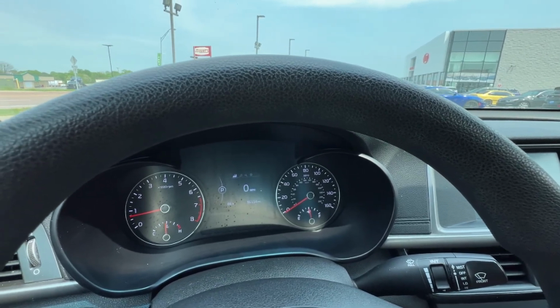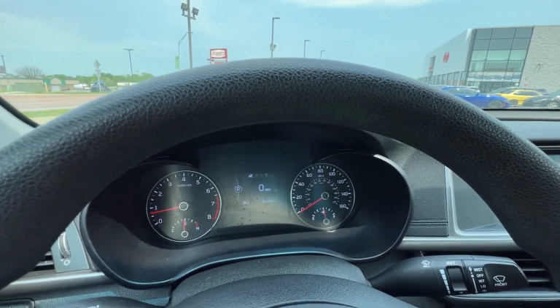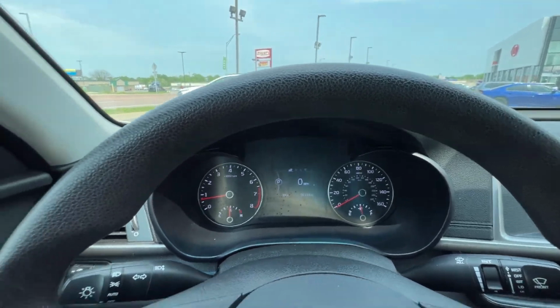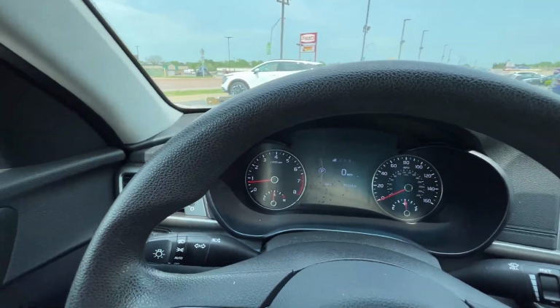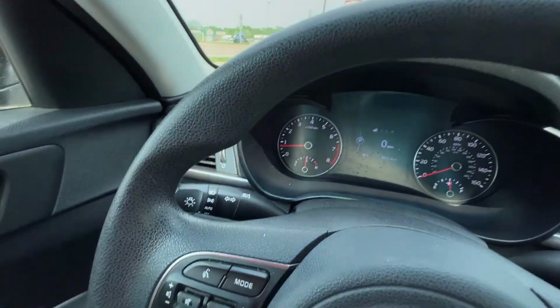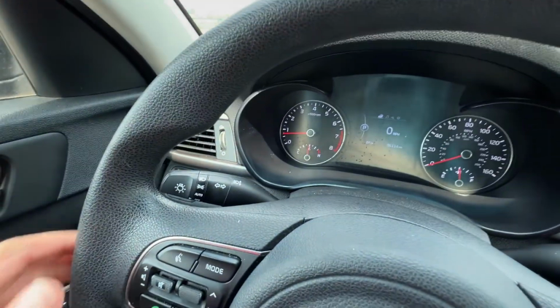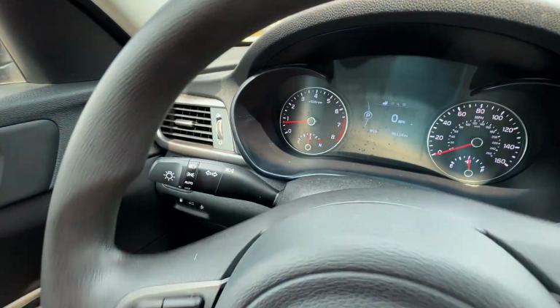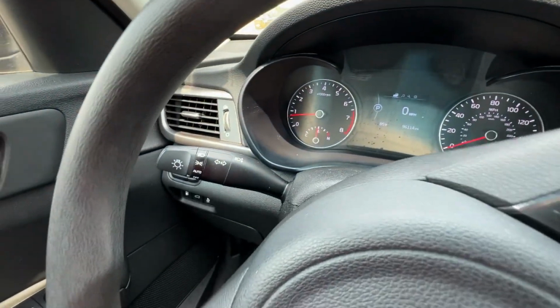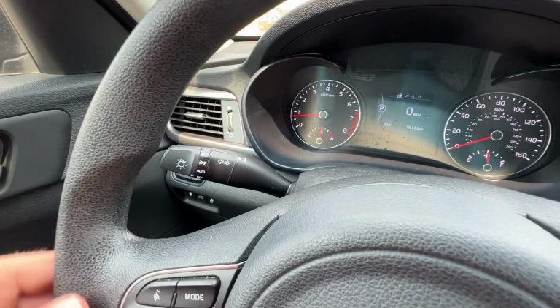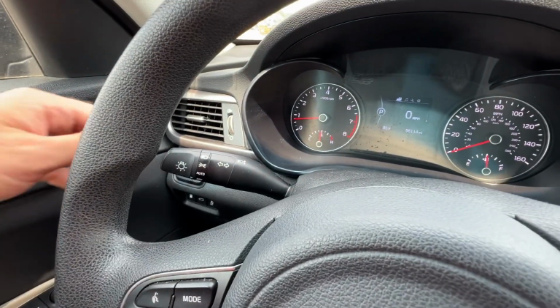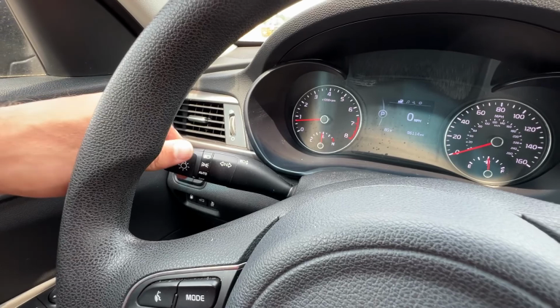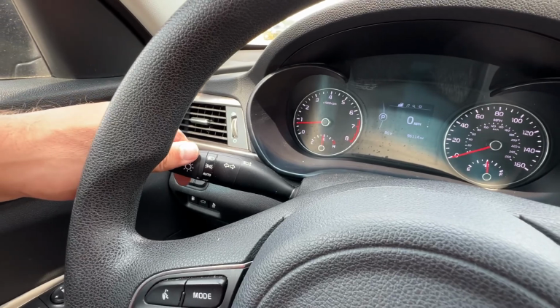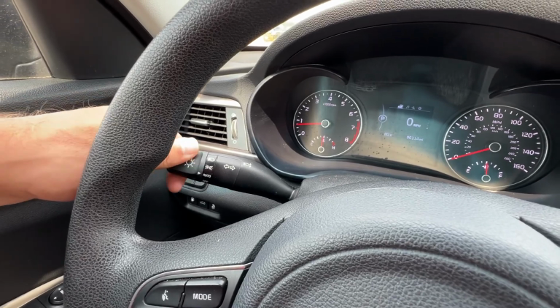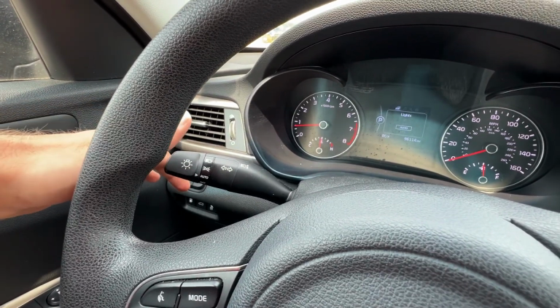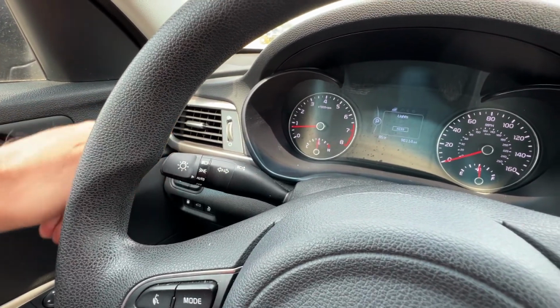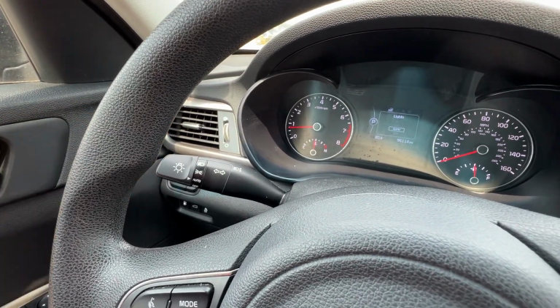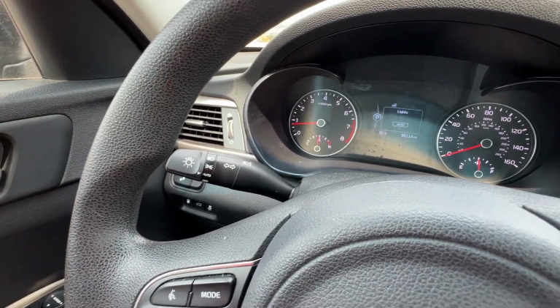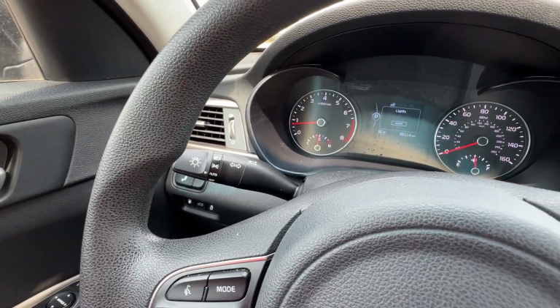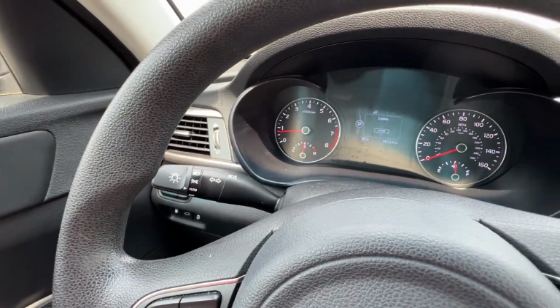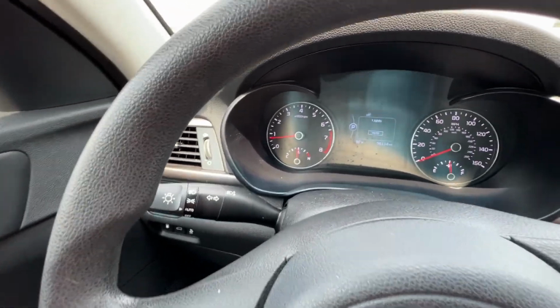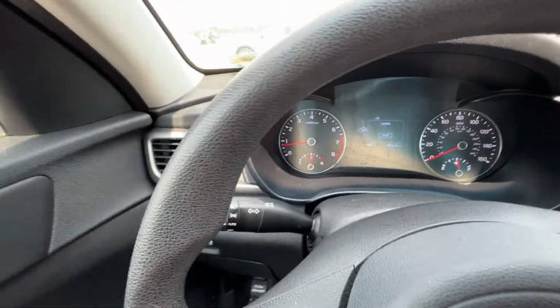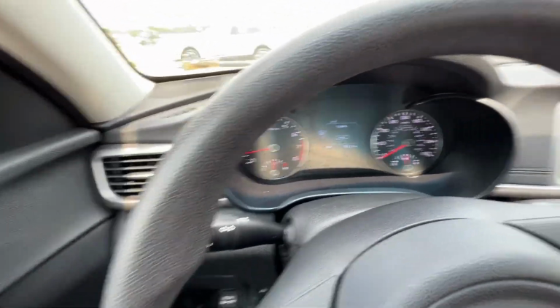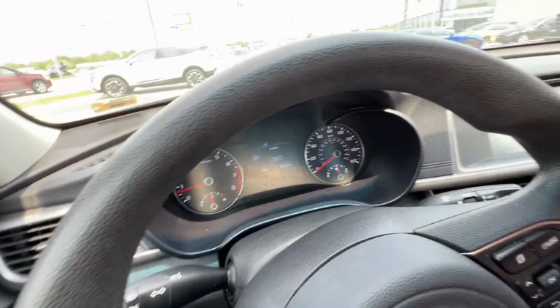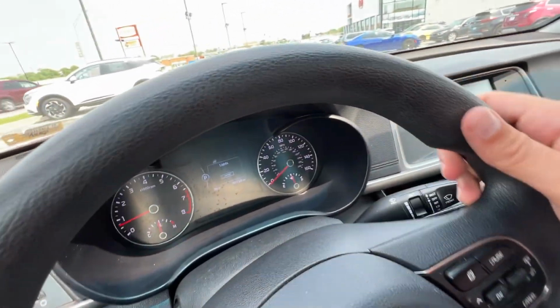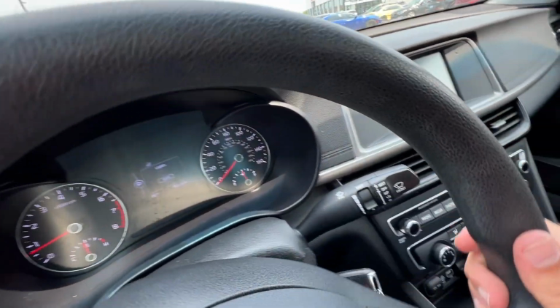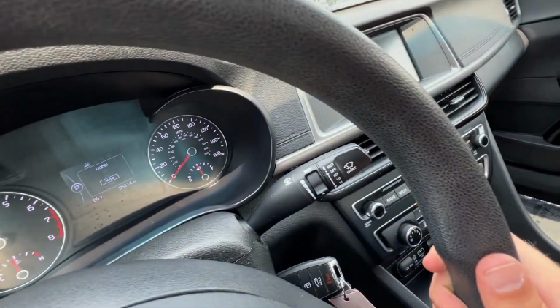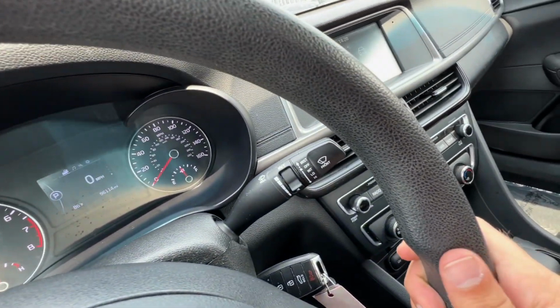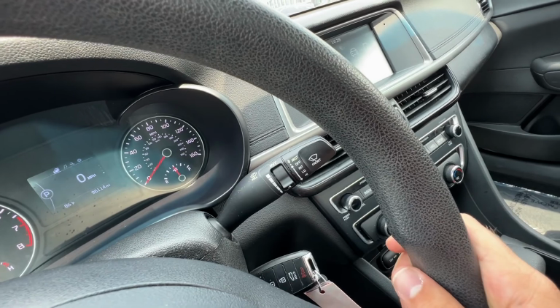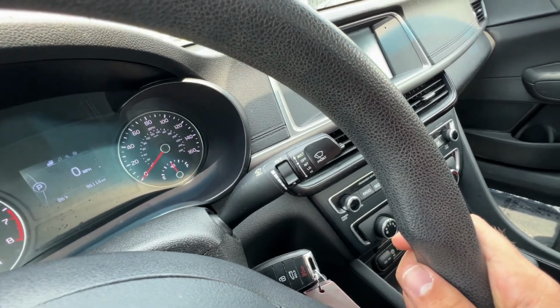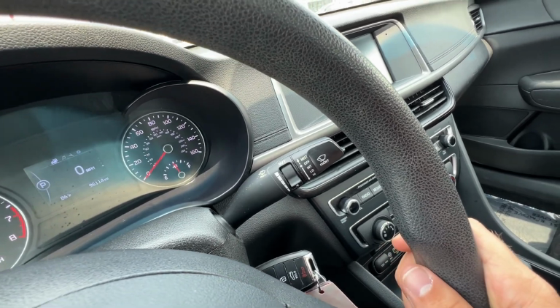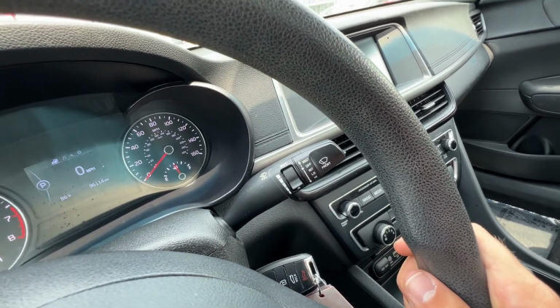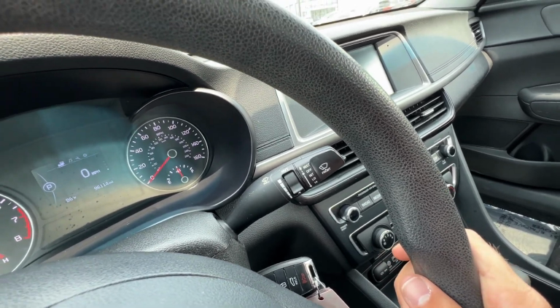The left-hand wand gives you automatic headlights so you don't have to worry about turning those on or off. The right-hand wand will control your wipers and sprayers.